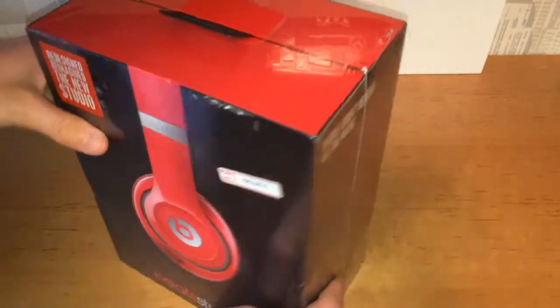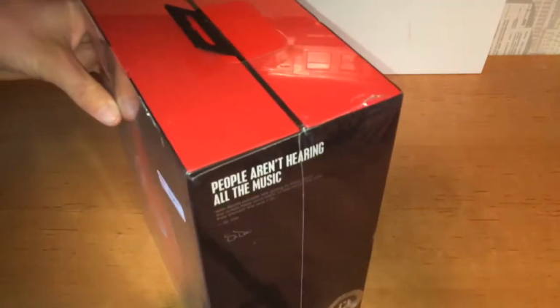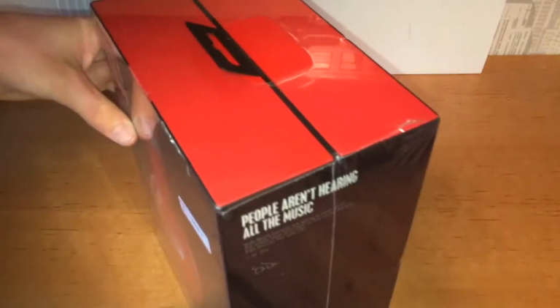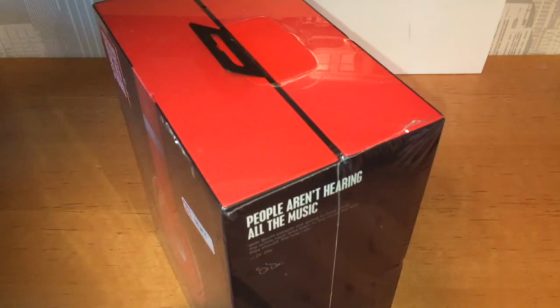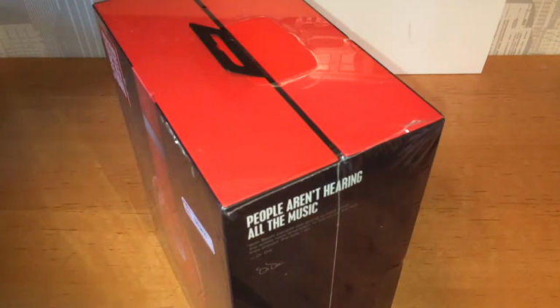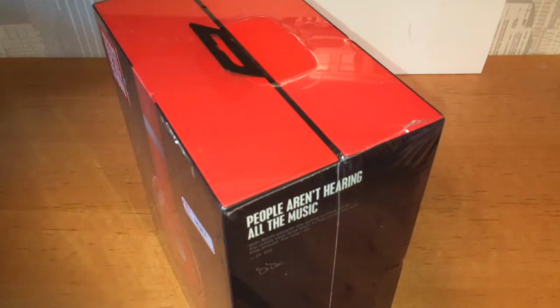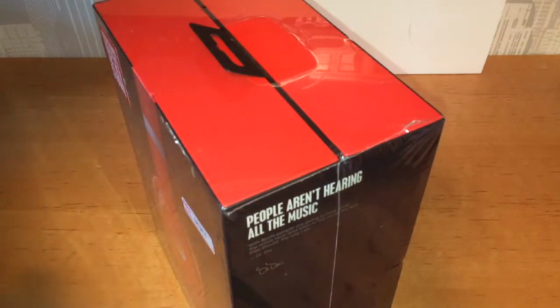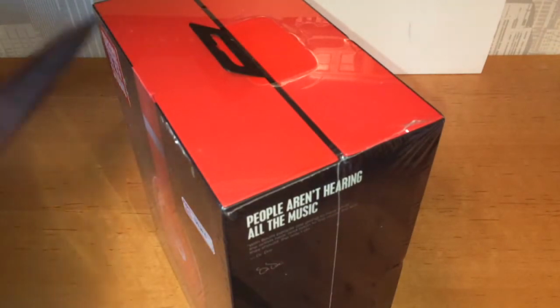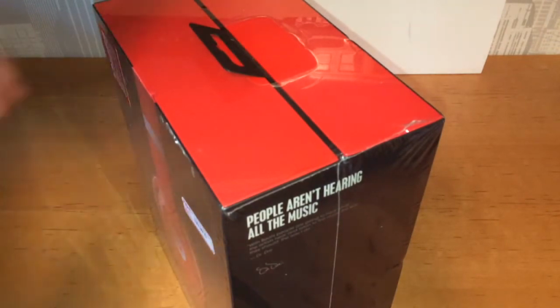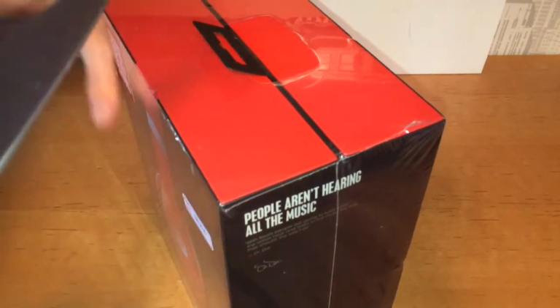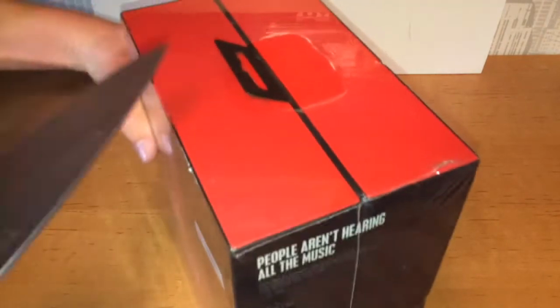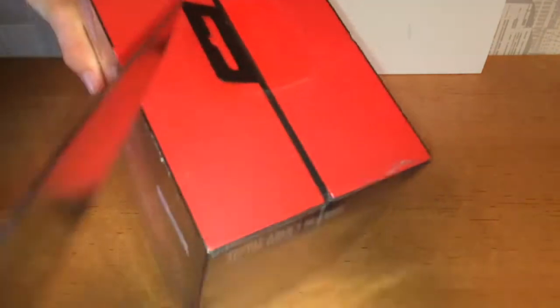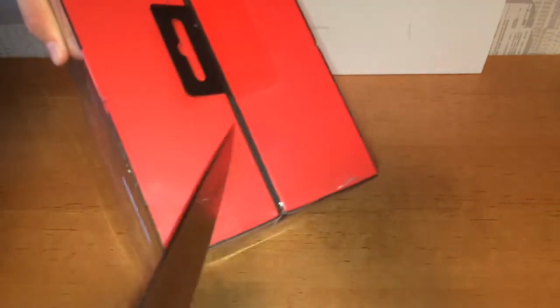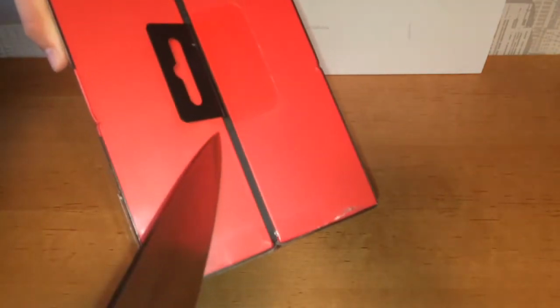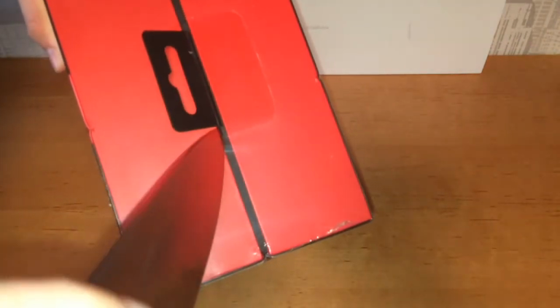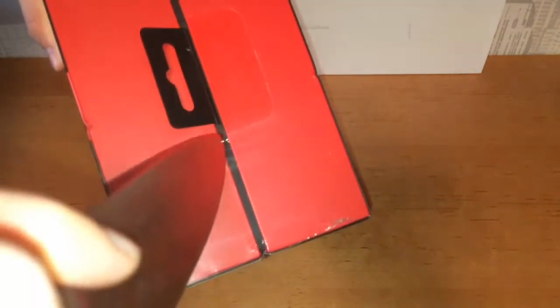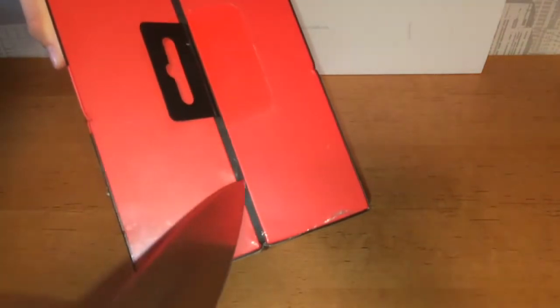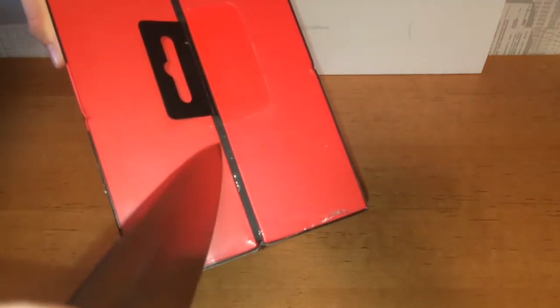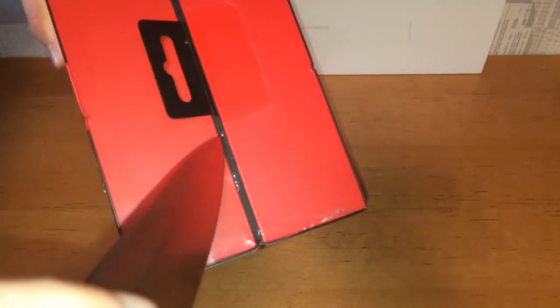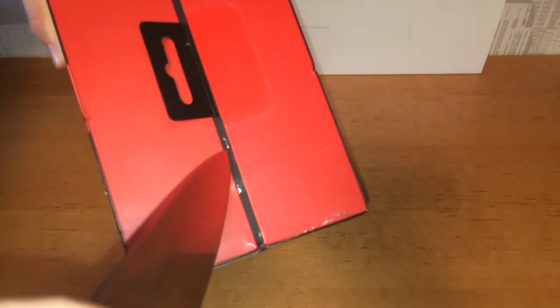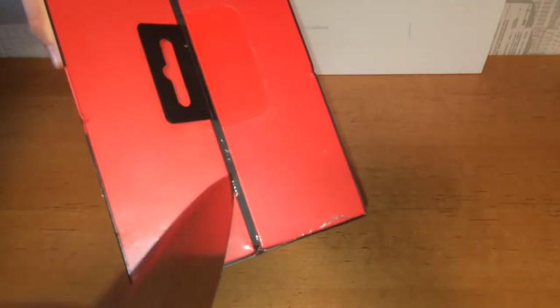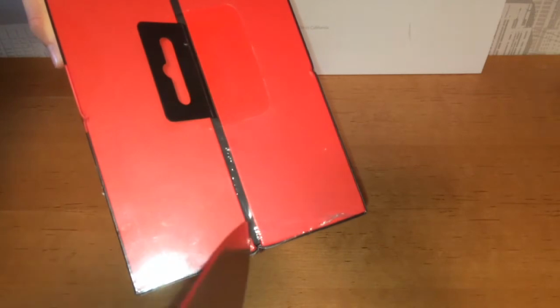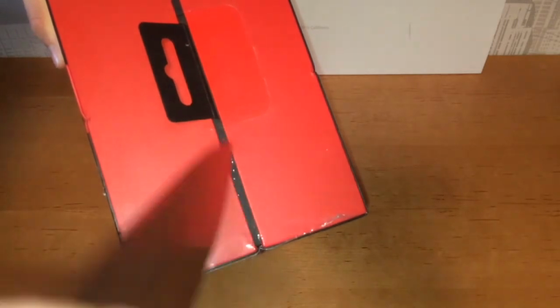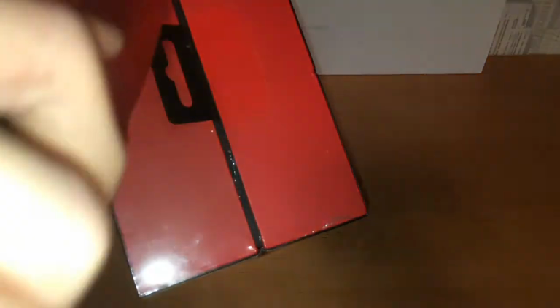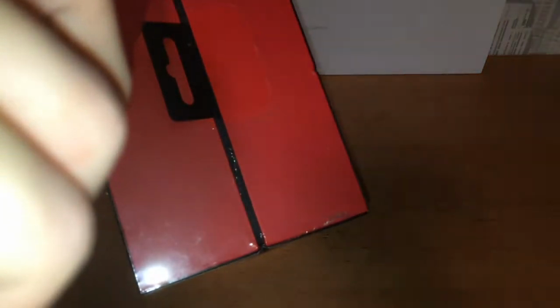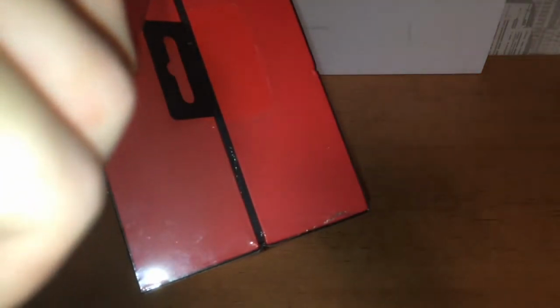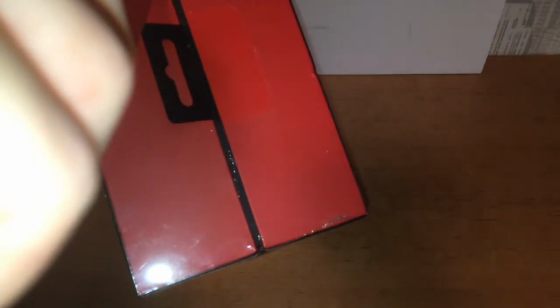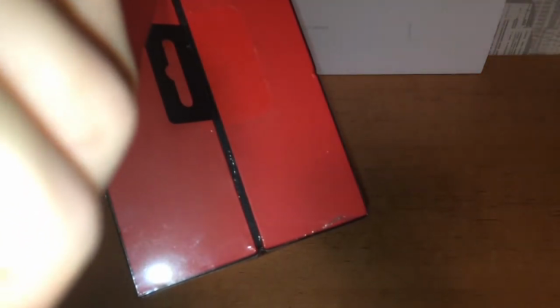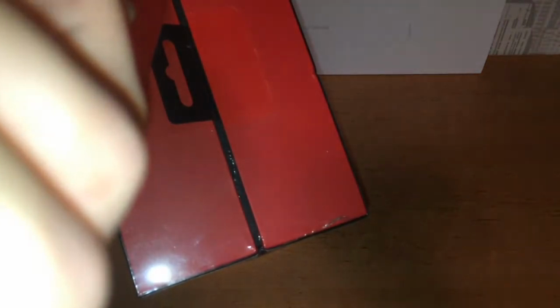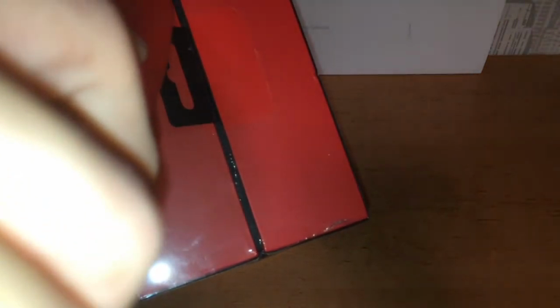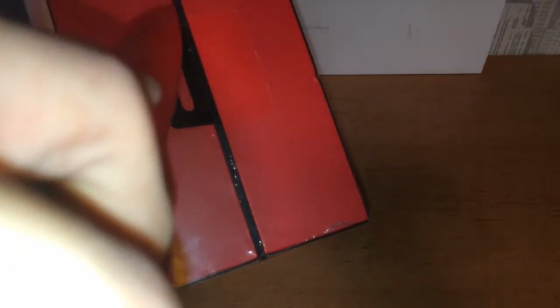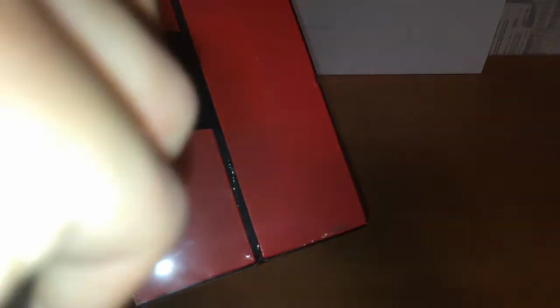Obviously I'm going to be using my unboxing knife for this, but I could just open it without it. I could just rip the box open at the top, but you know, just for the sake of using it, I'm going to use it.